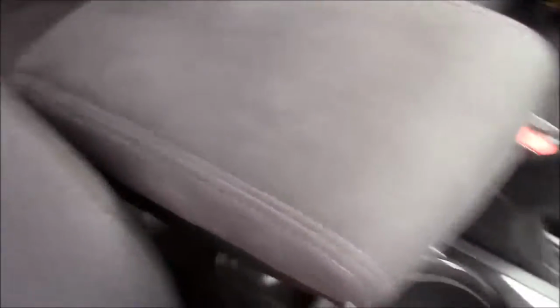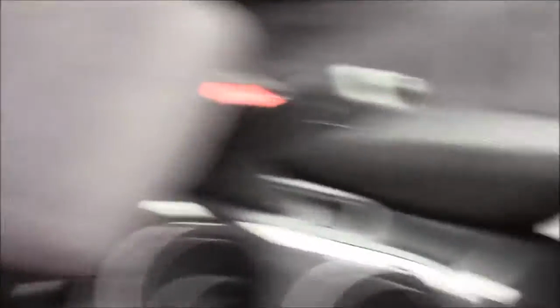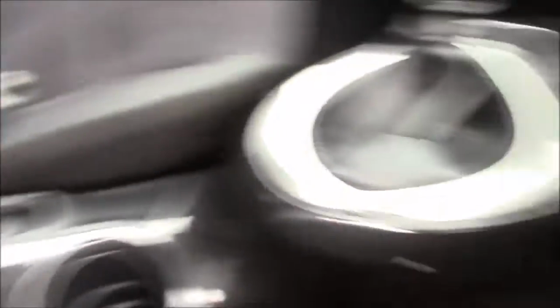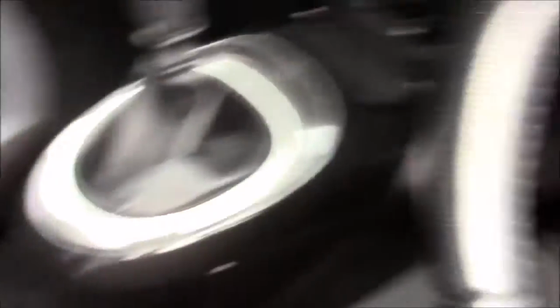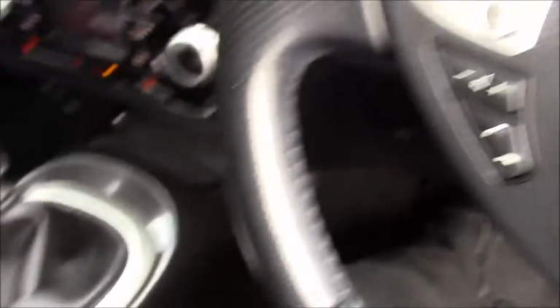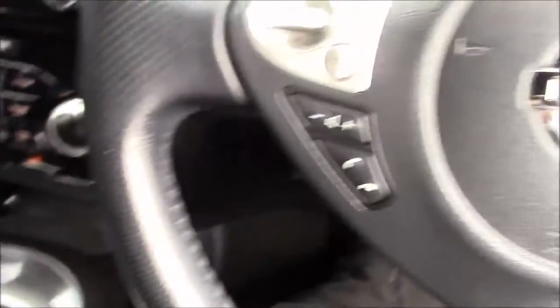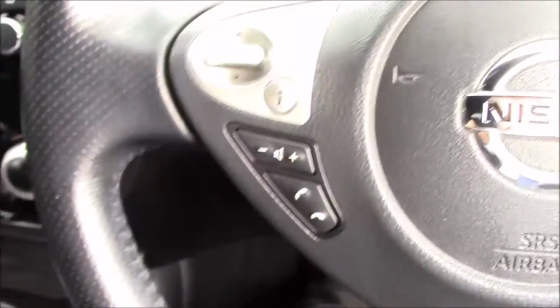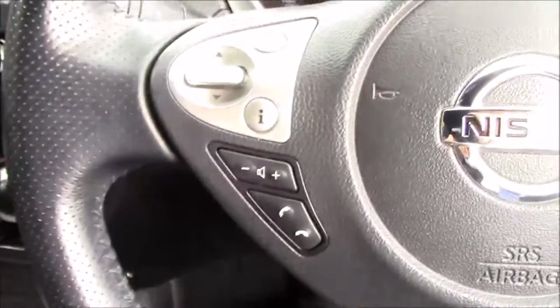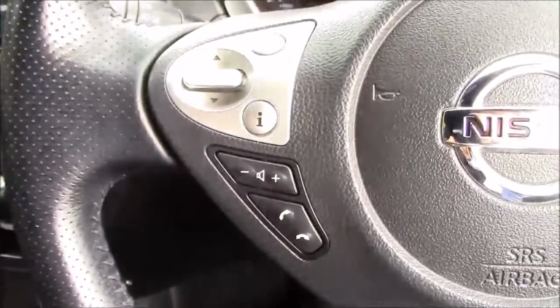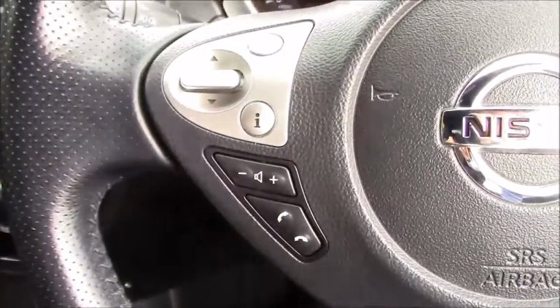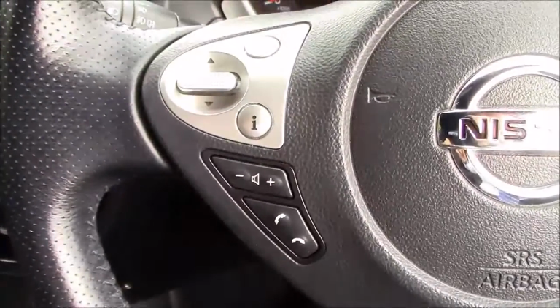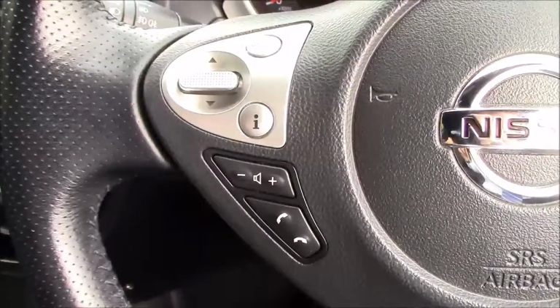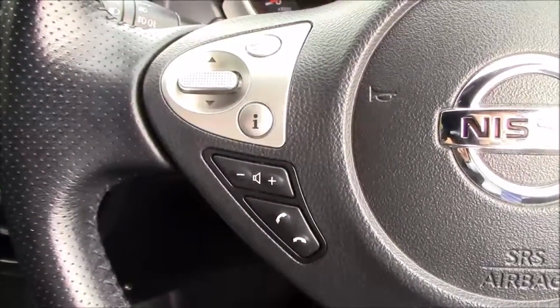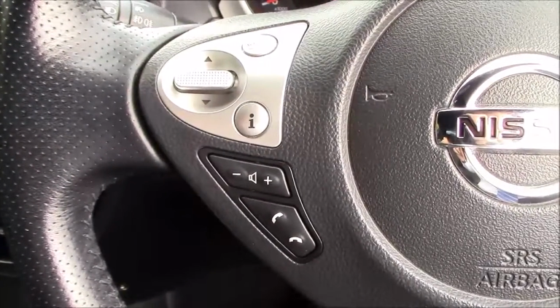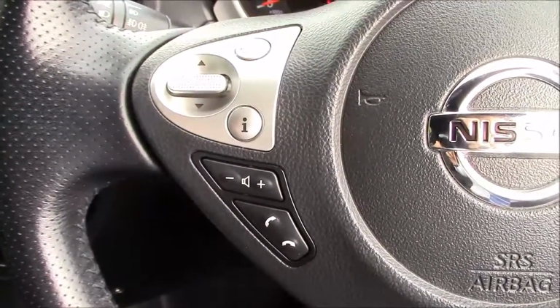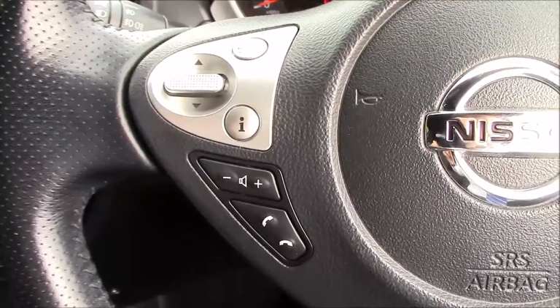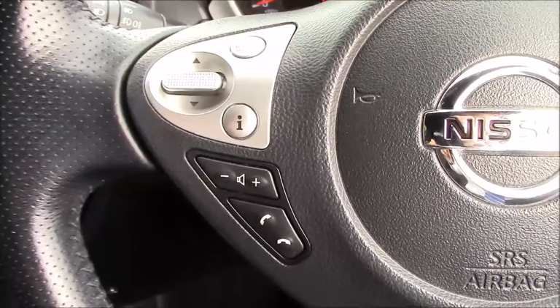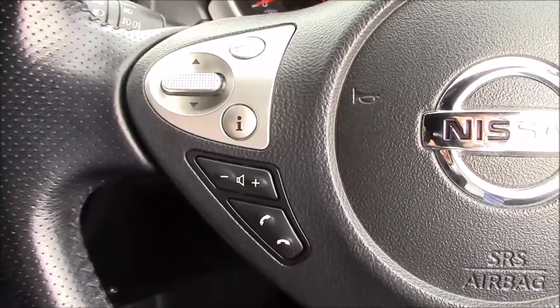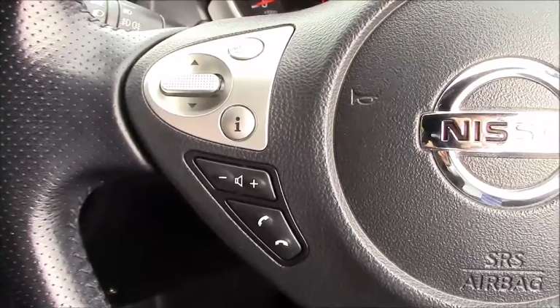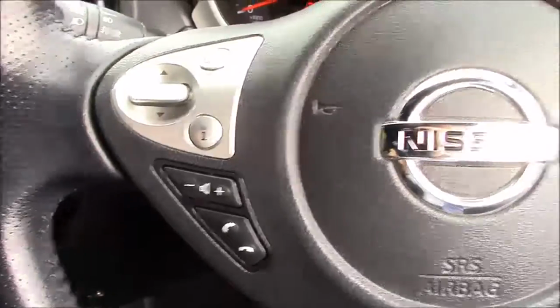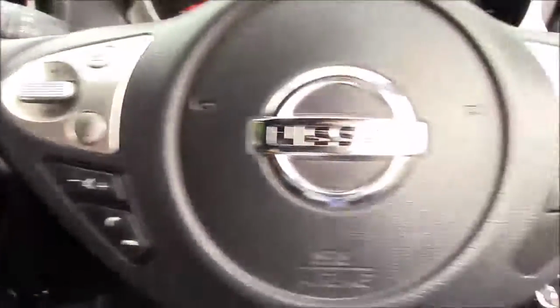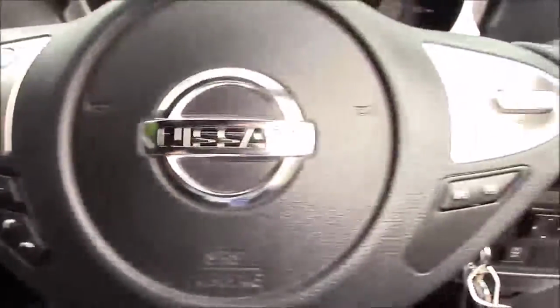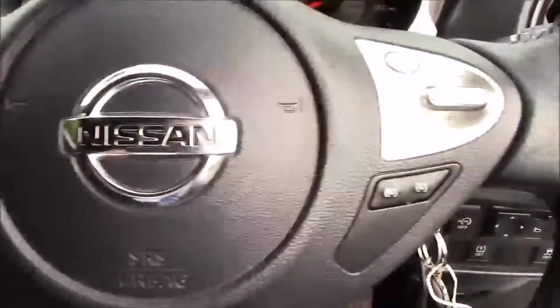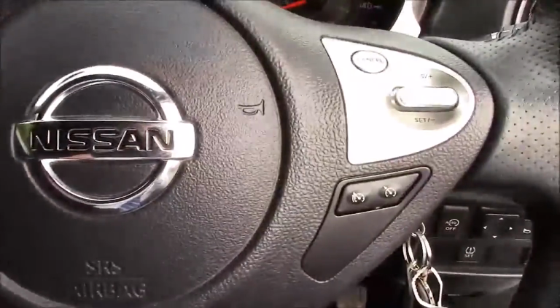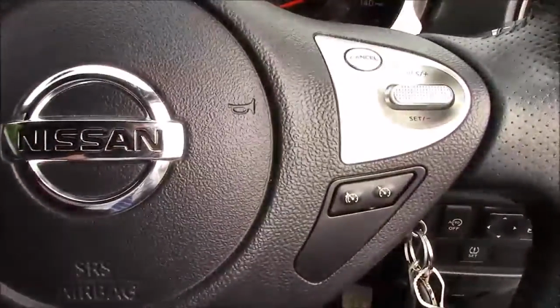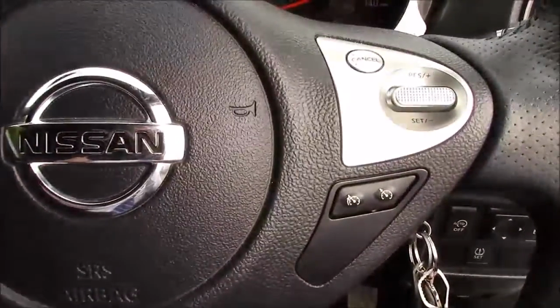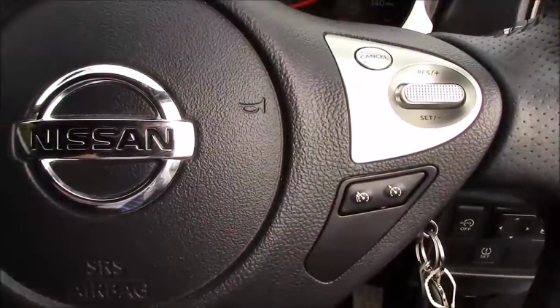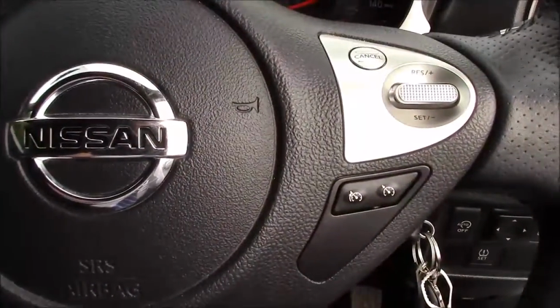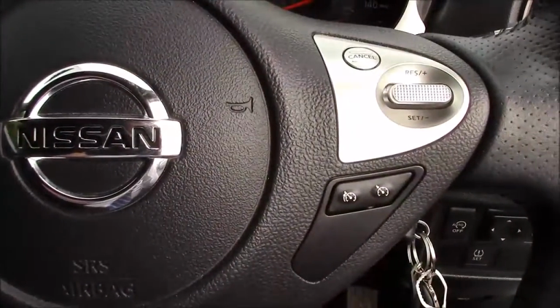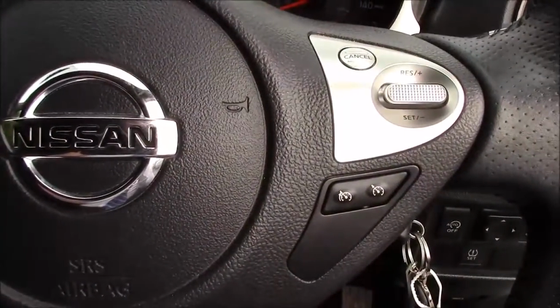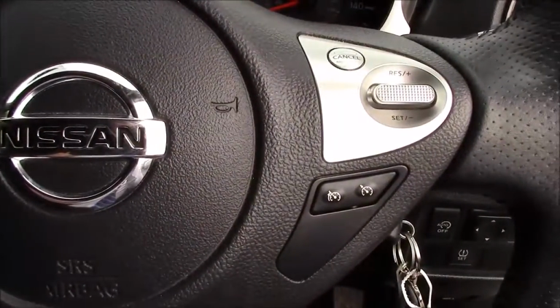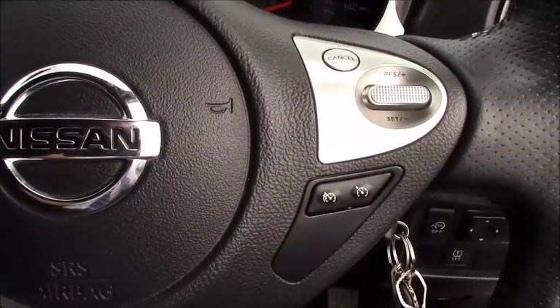Taking a look at the steering wheel — on the left-hand side you've got the buttons for the Bluetooth phone connectivity and the volume and audio controls. On the right-hand side you've got the speed limiter and the cruise control.